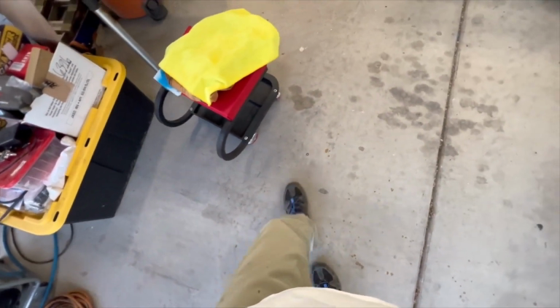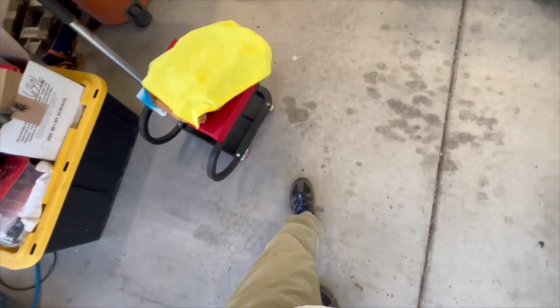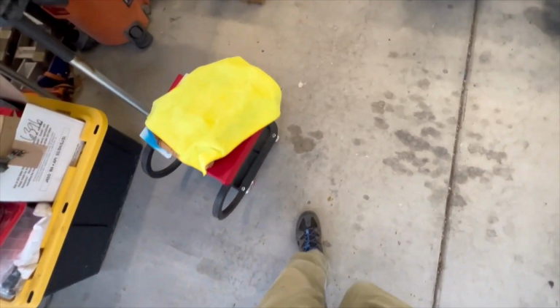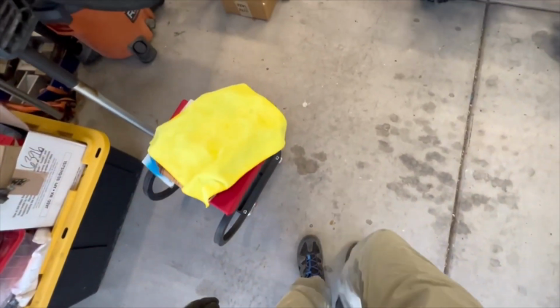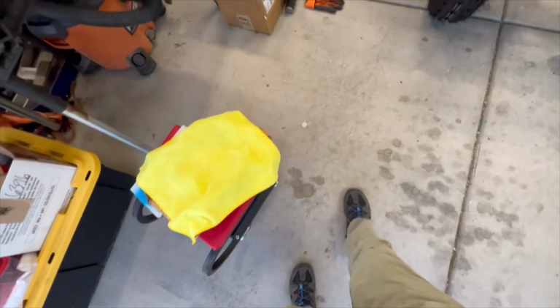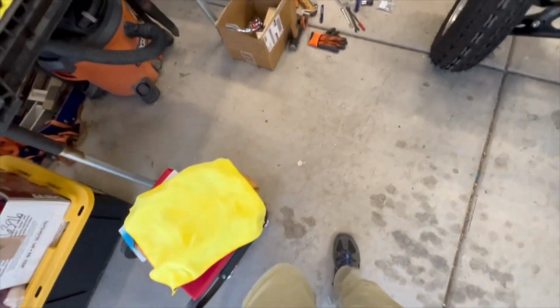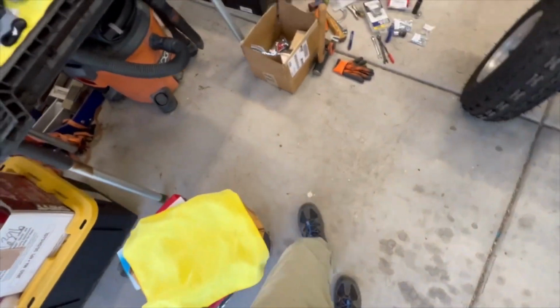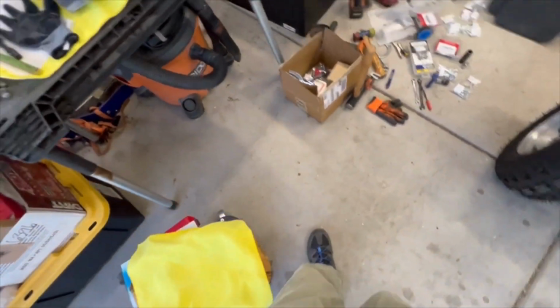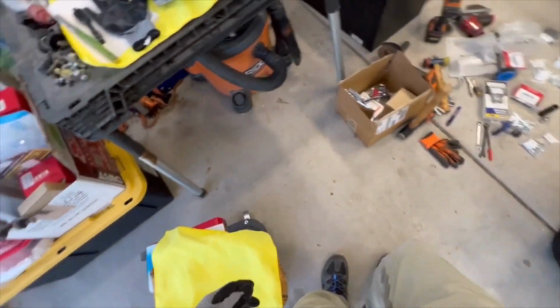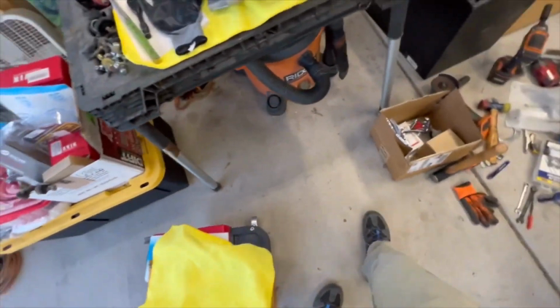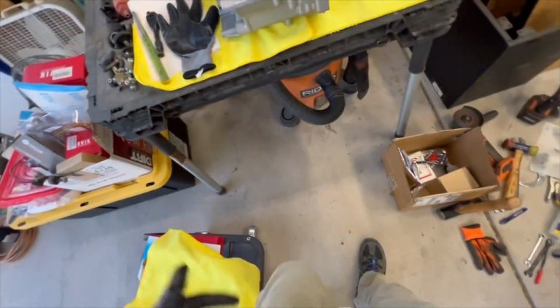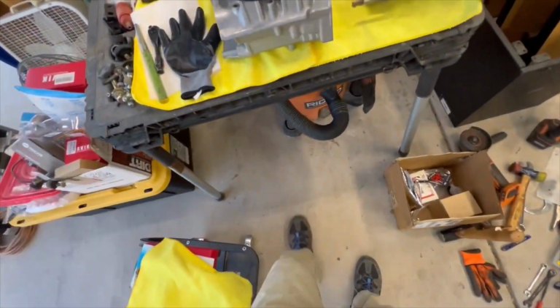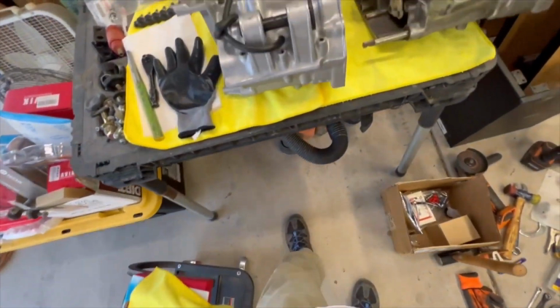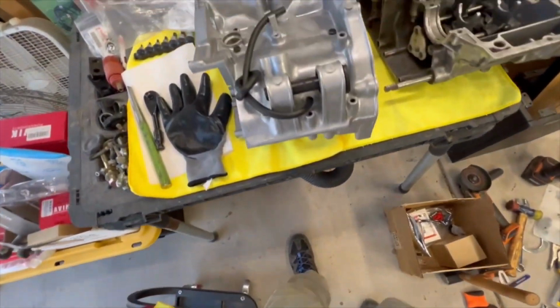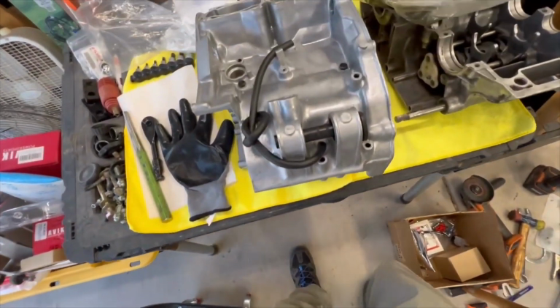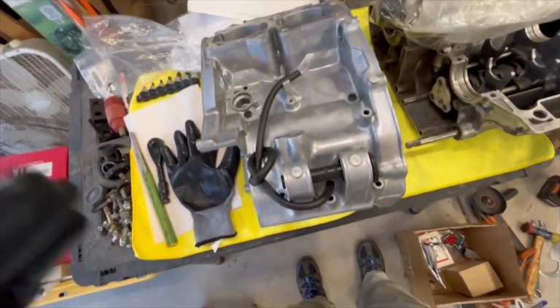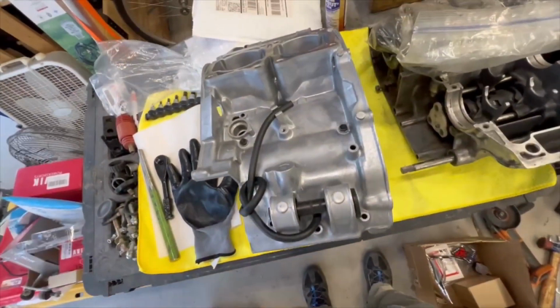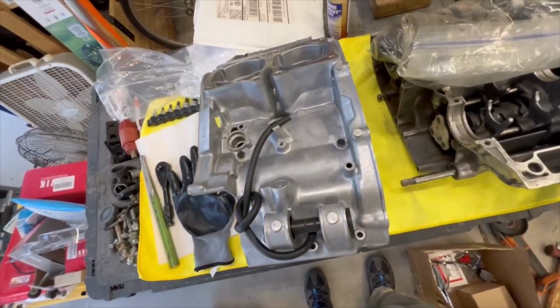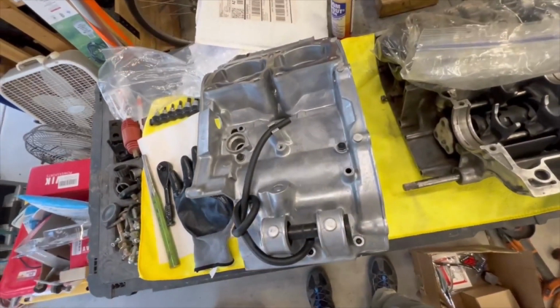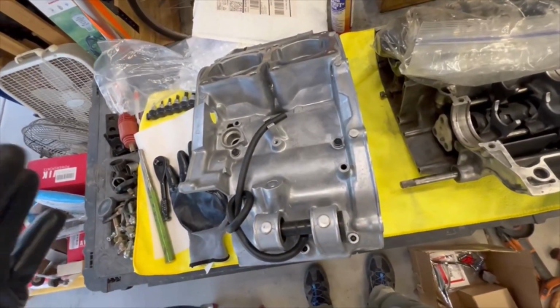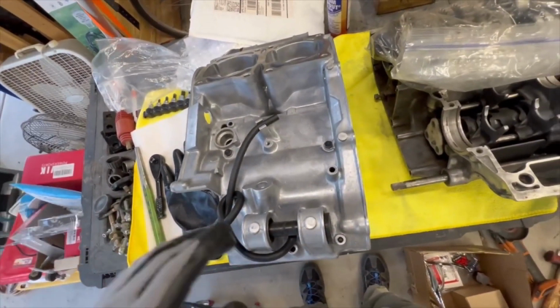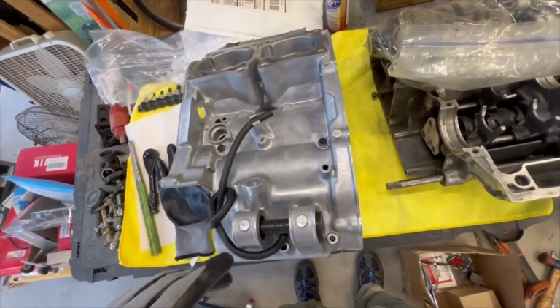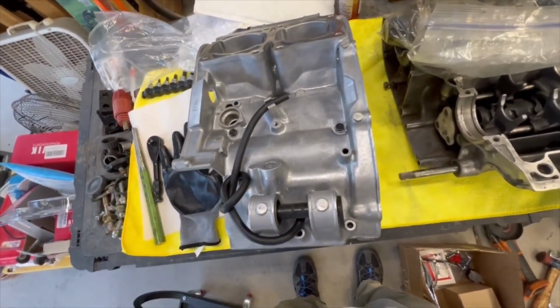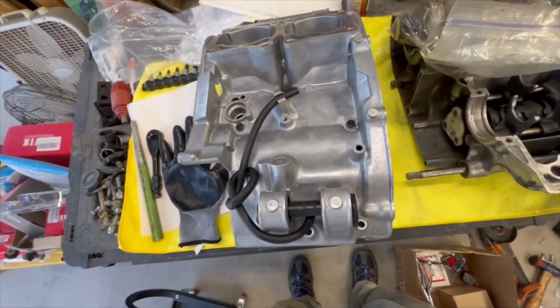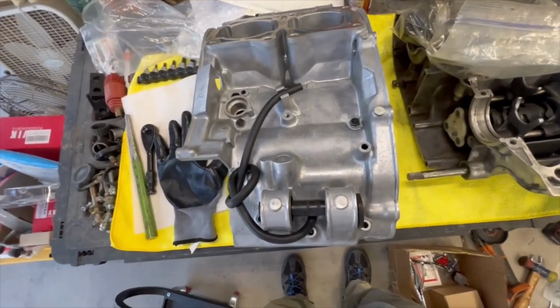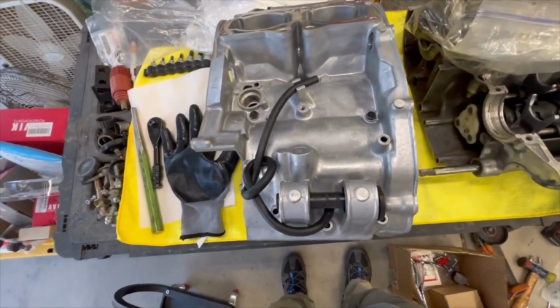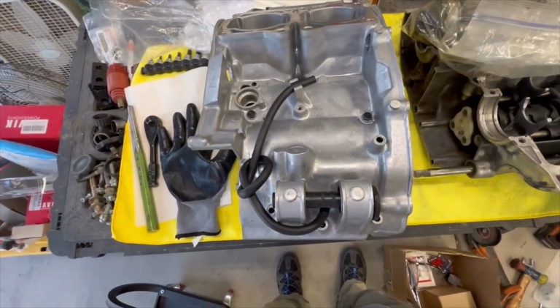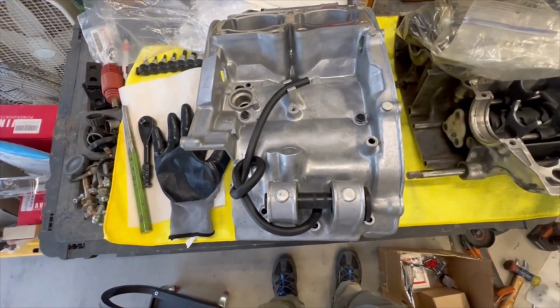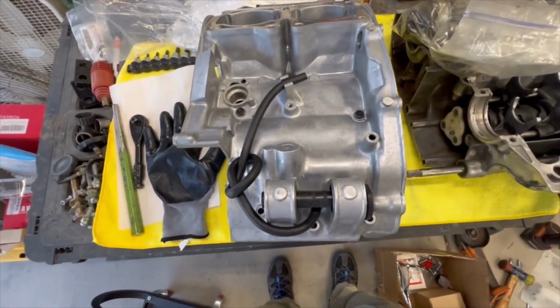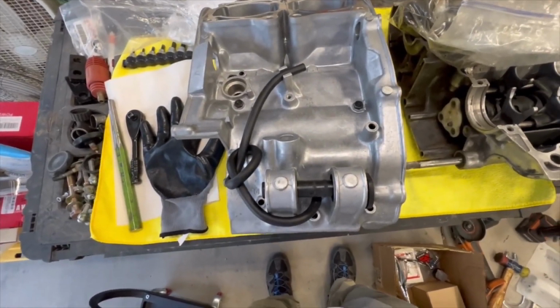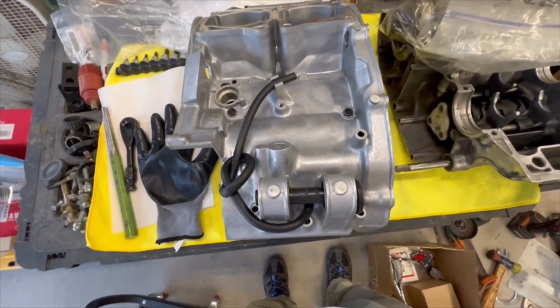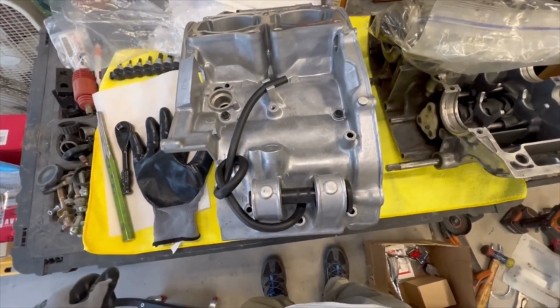You can get good stuff and you can get garbage. Eventually it's gonna break no matter what, because it's made with Chinesium in China.